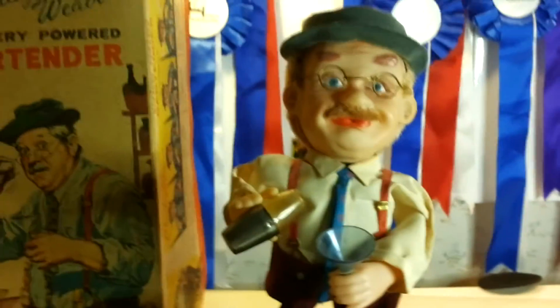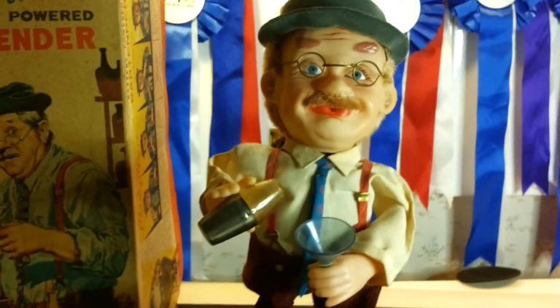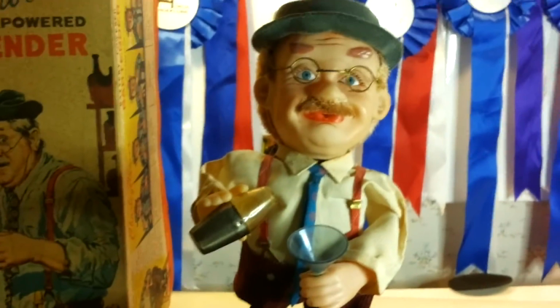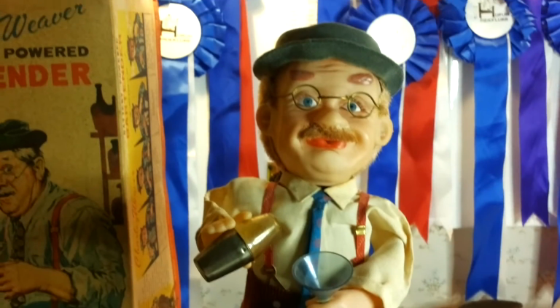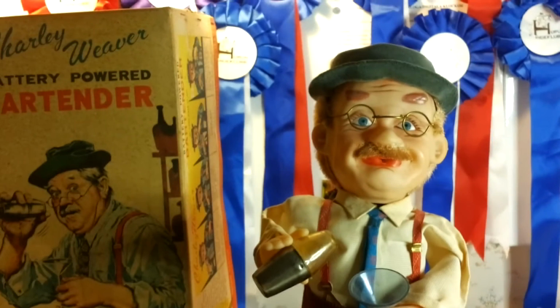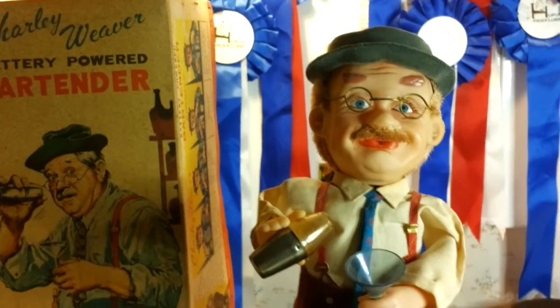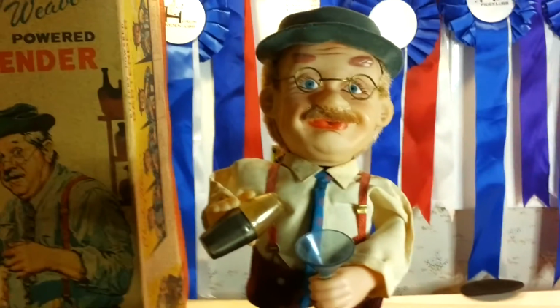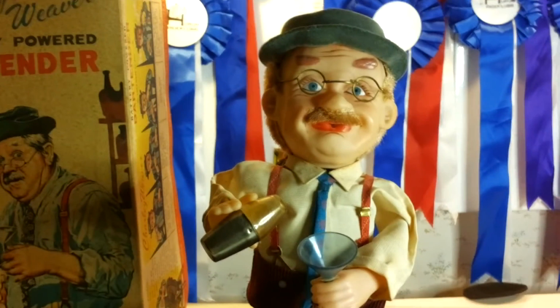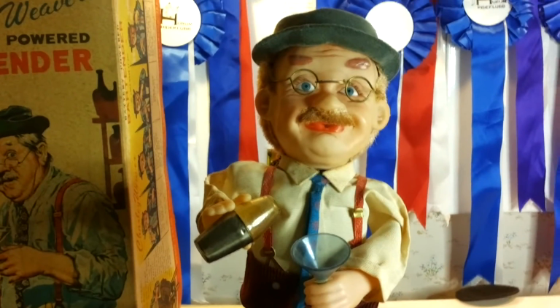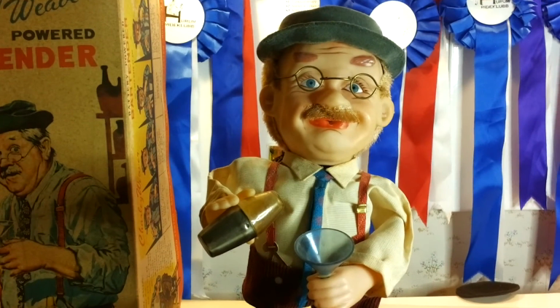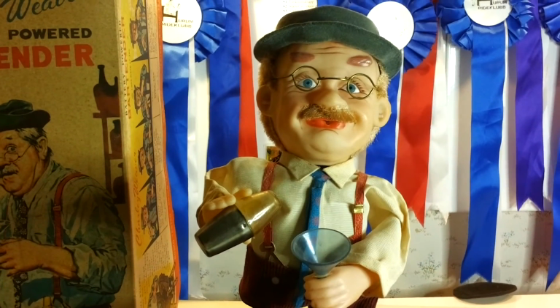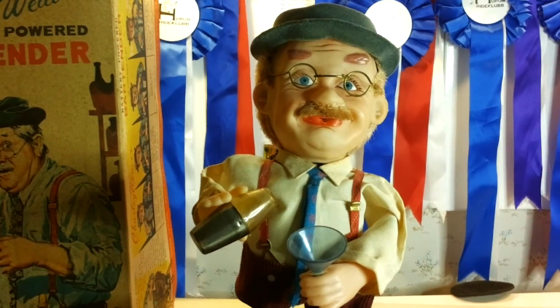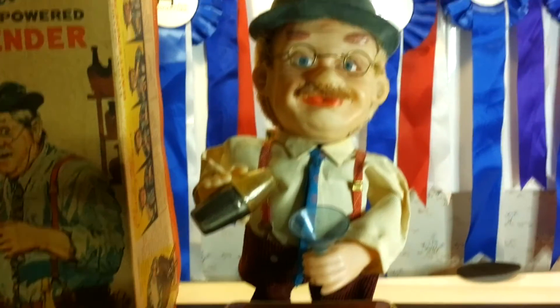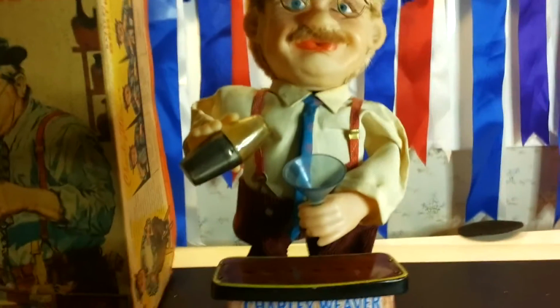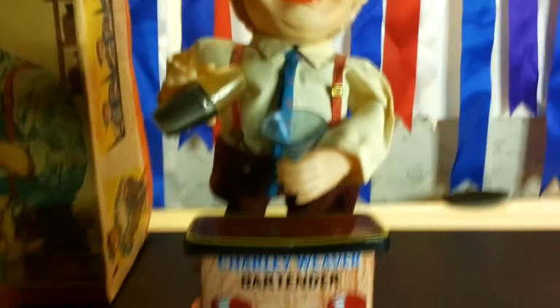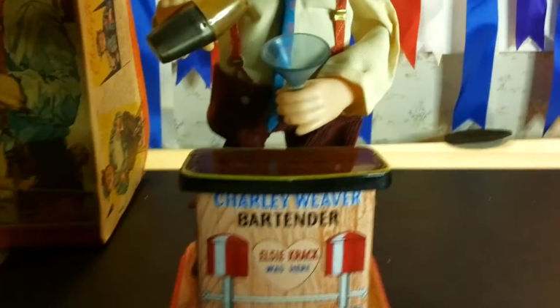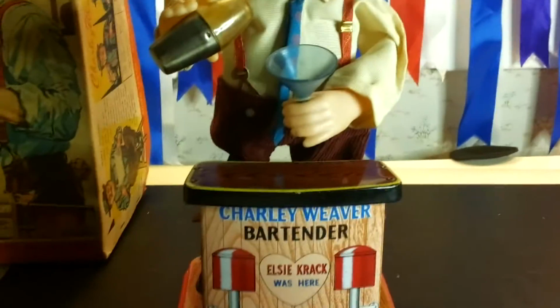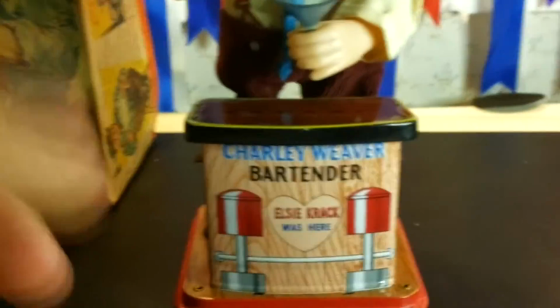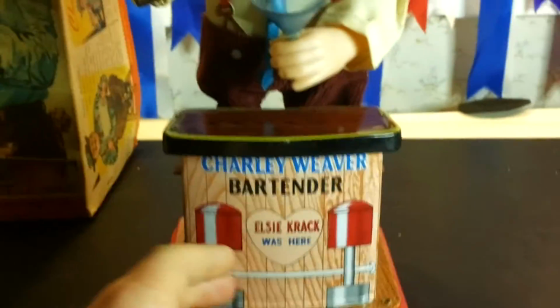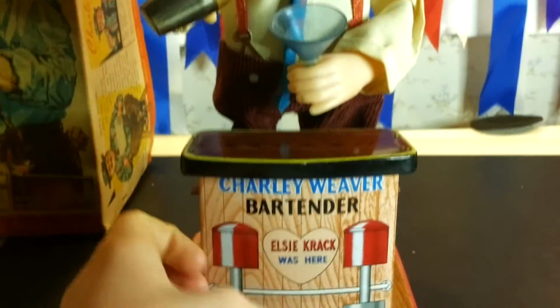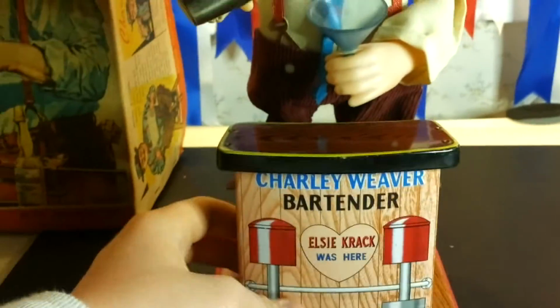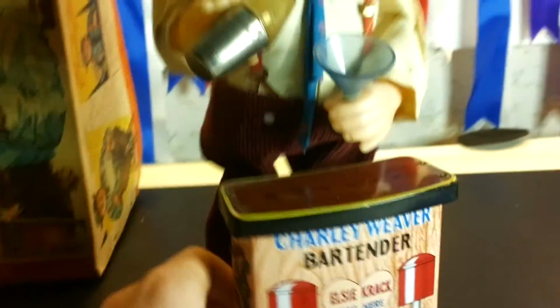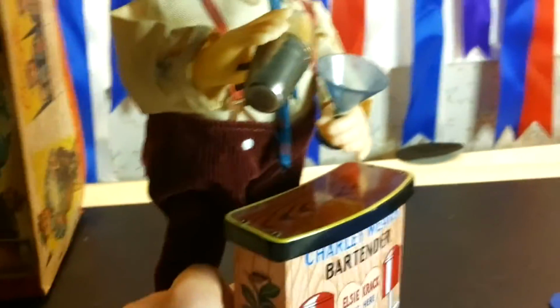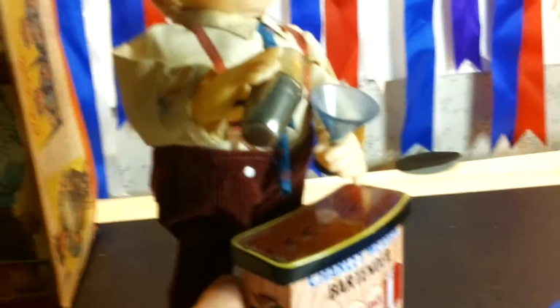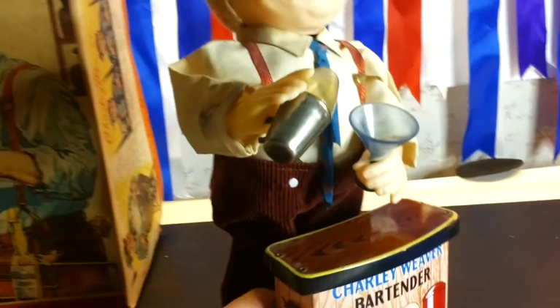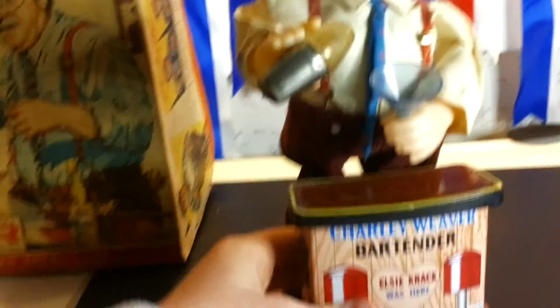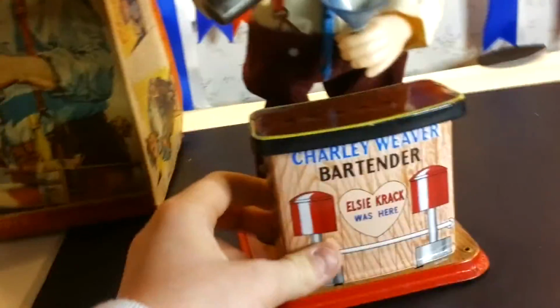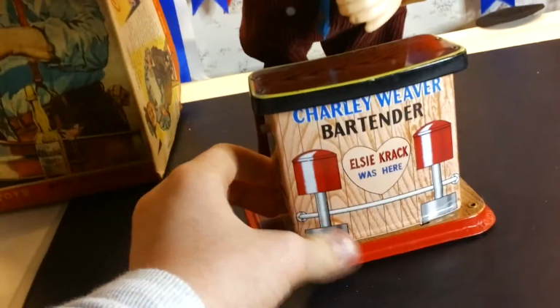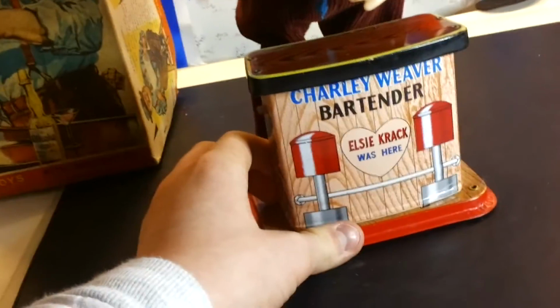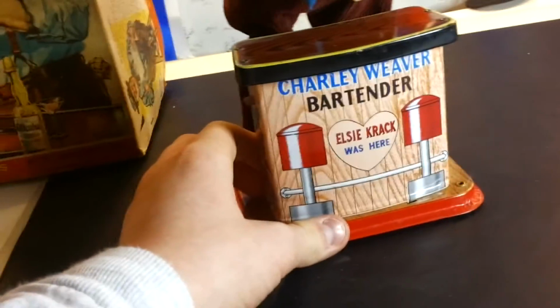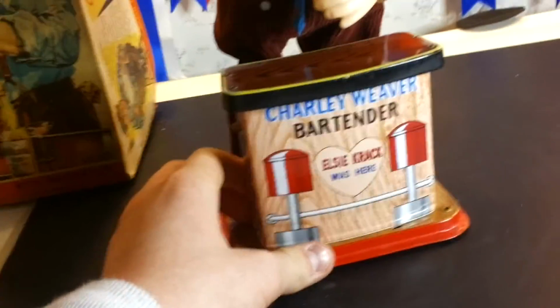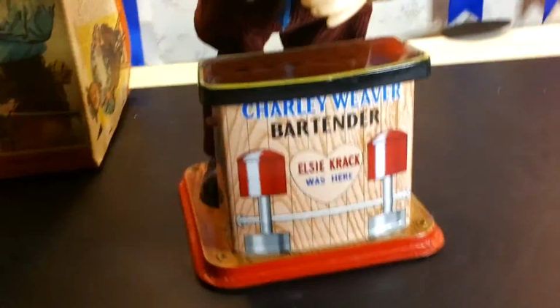That's my battery-powered 1962 Charlie Weaver bartender toy. Thank you for watching my video — please subscribe and like this video. Have a nice day!